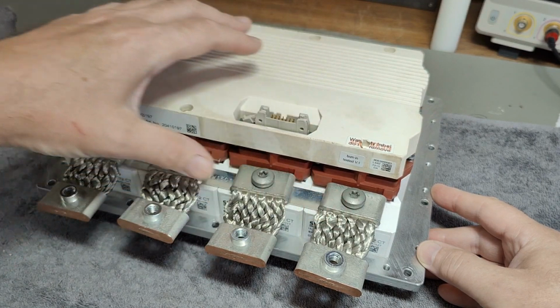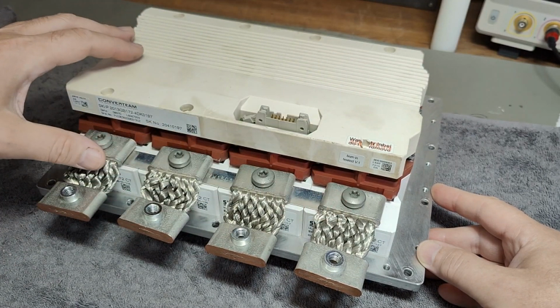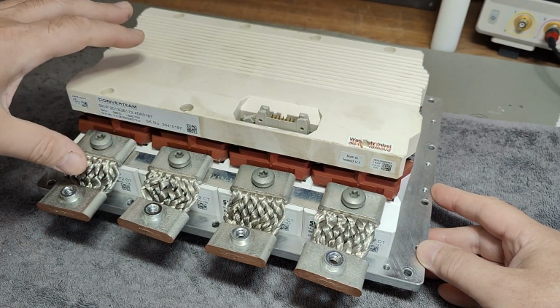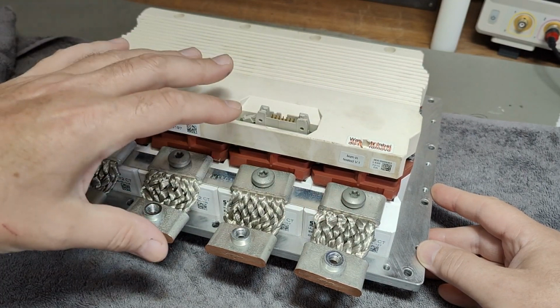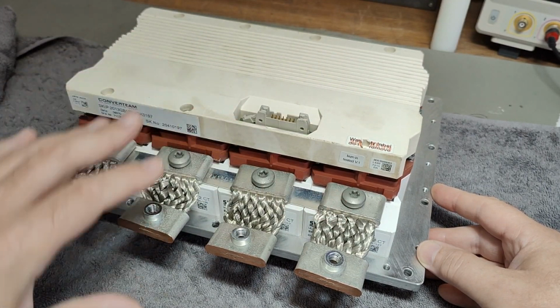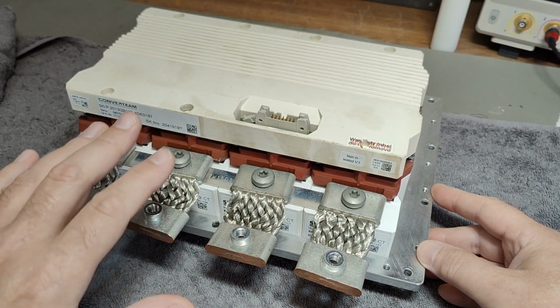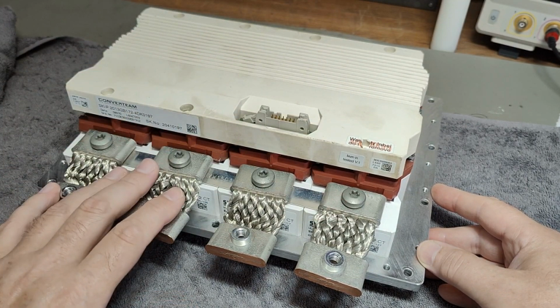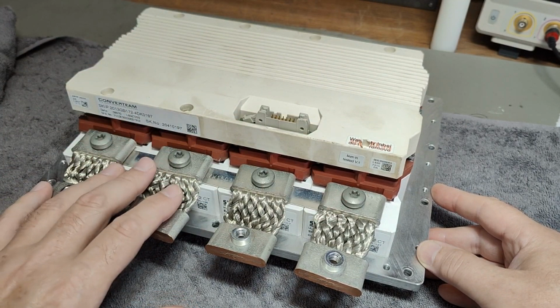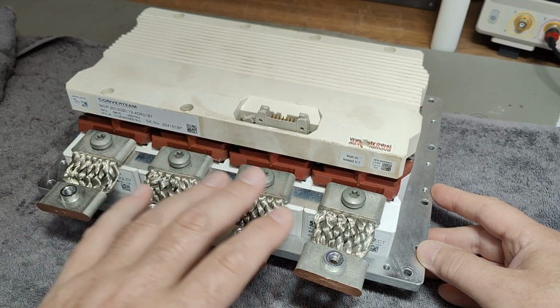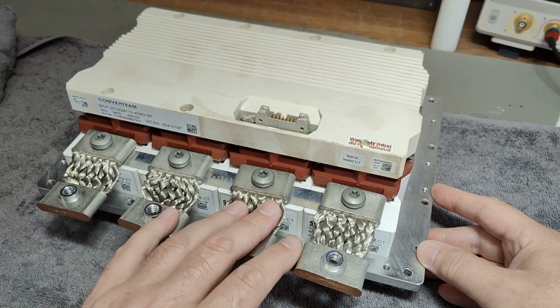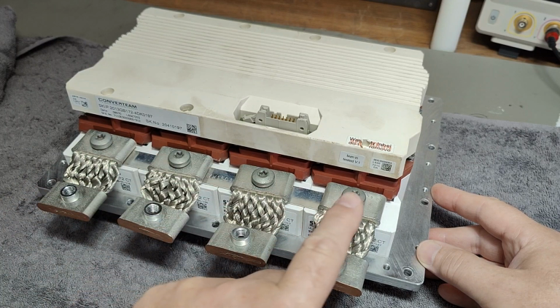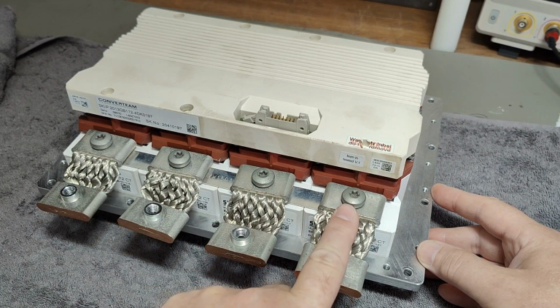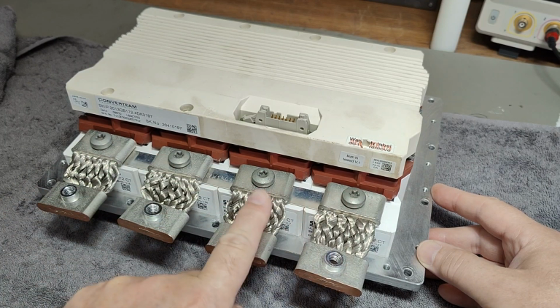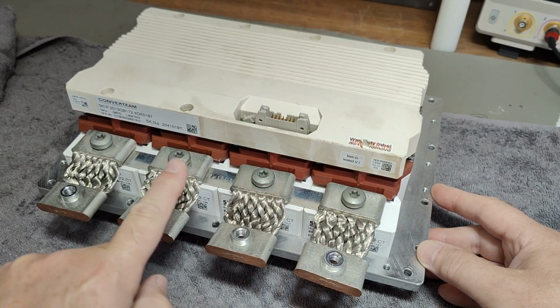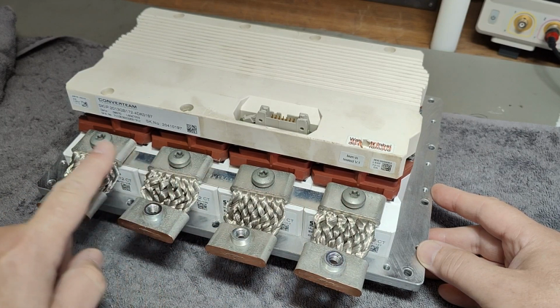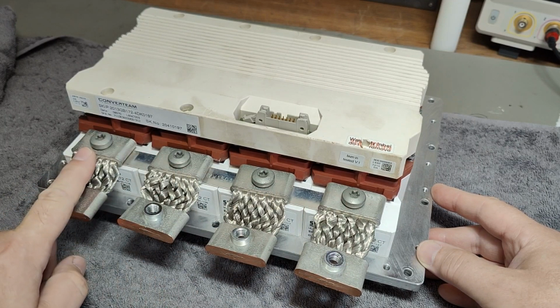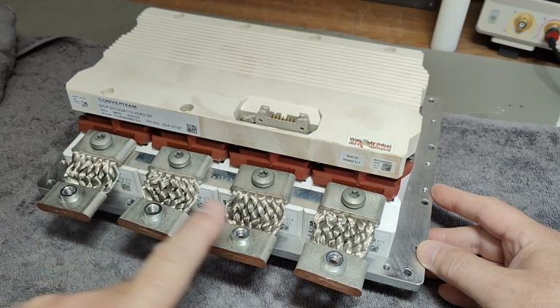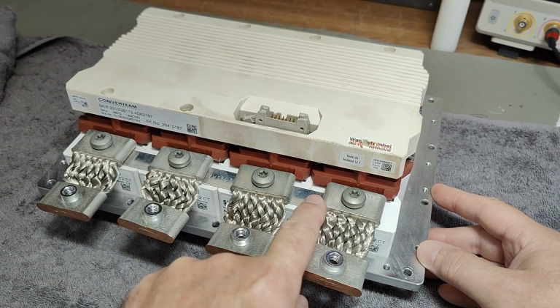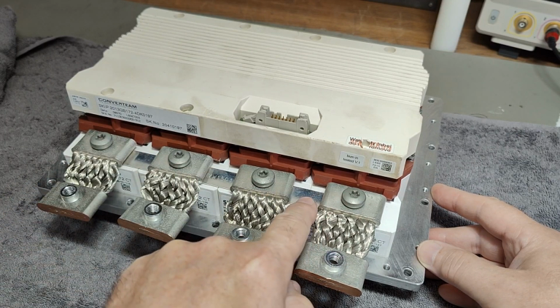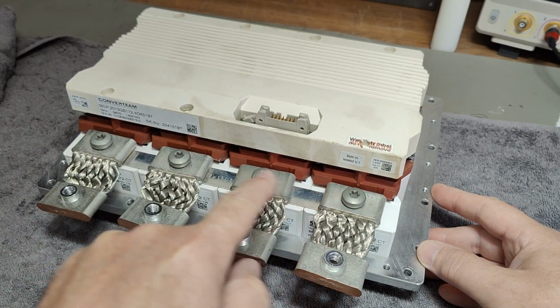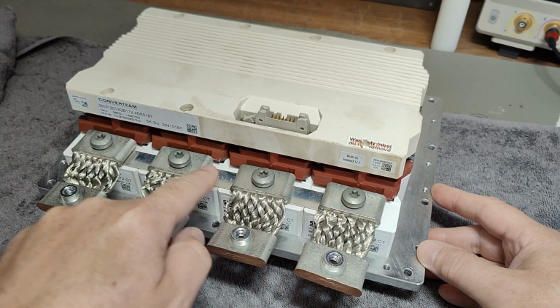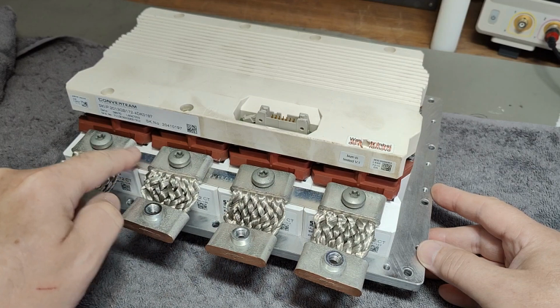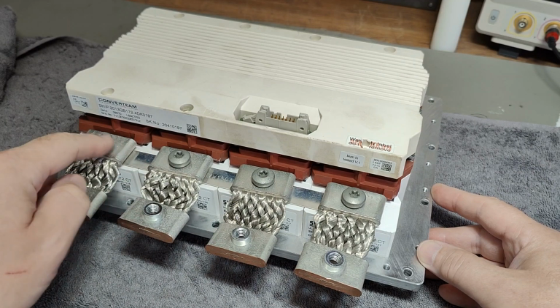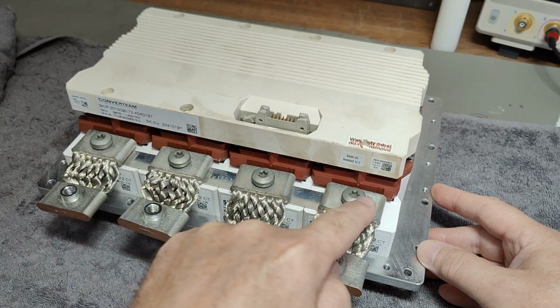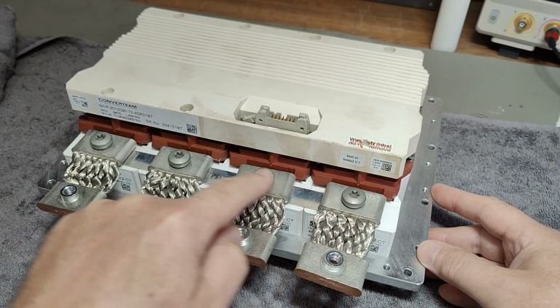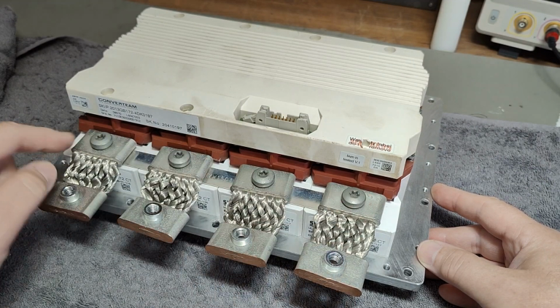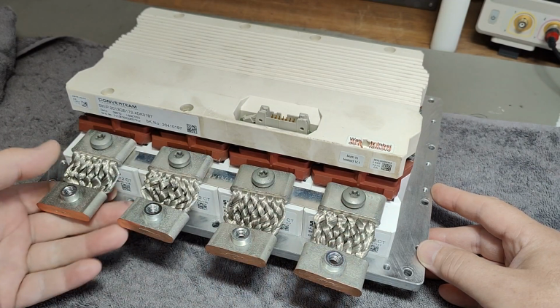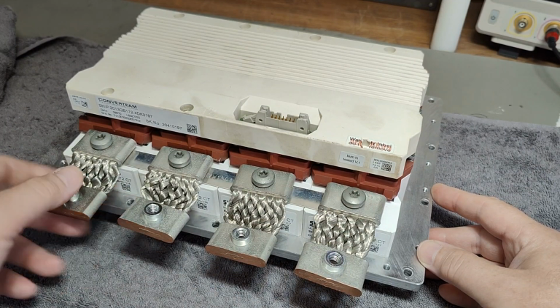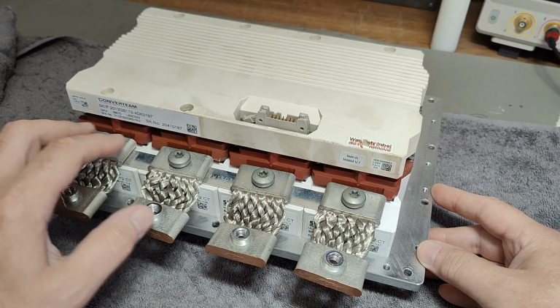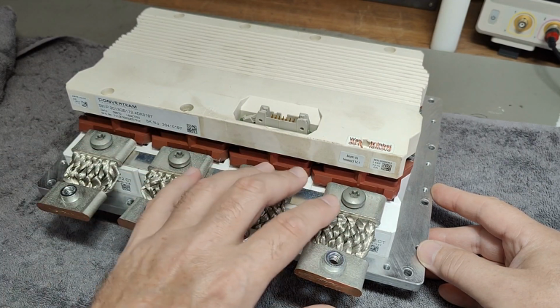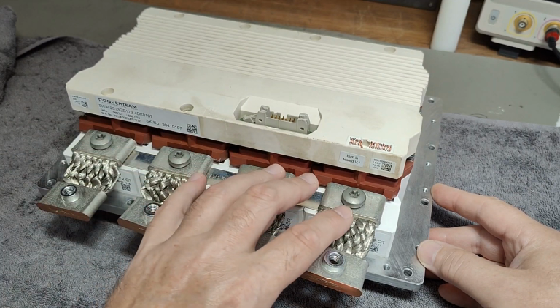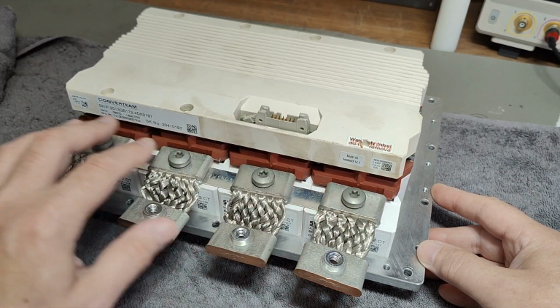These four half bridges are connected in parallel. That will be the four individual outputs, and there is a metal bar down here, so they must be connected together.